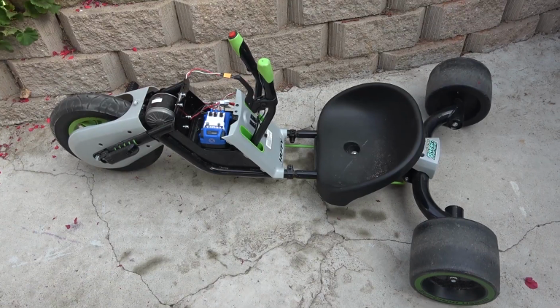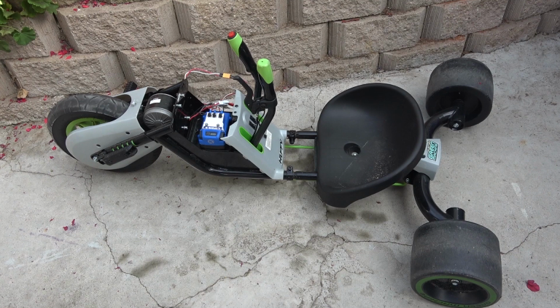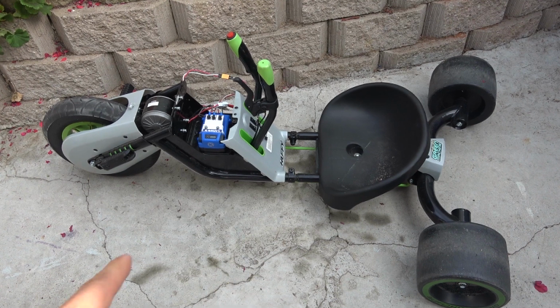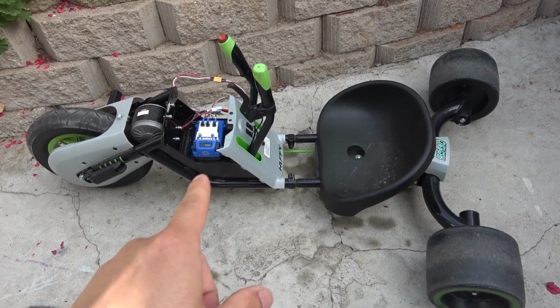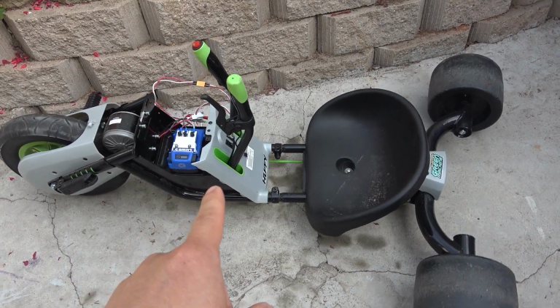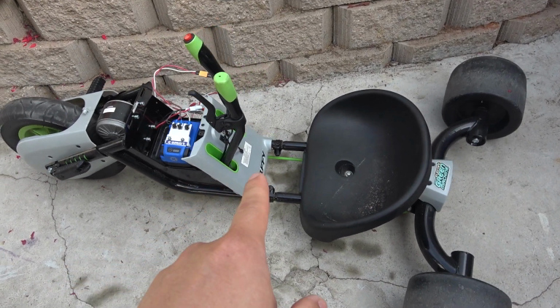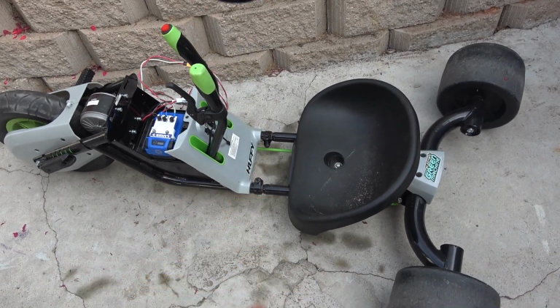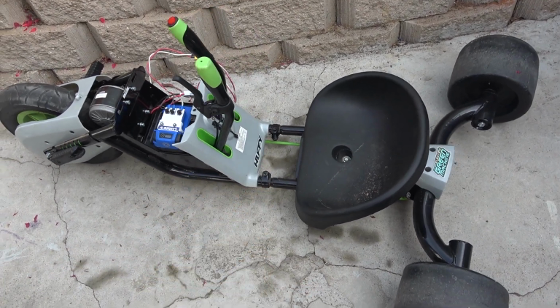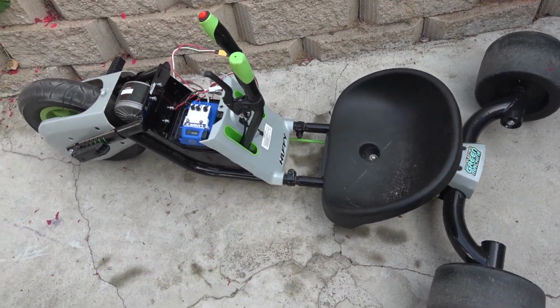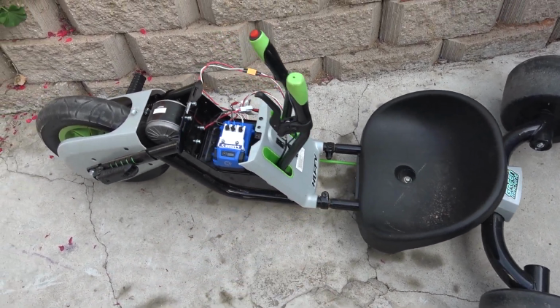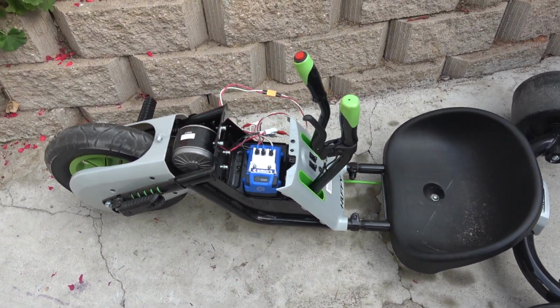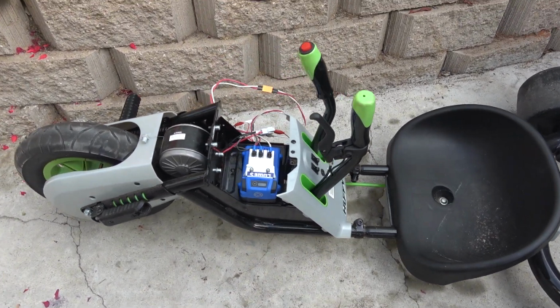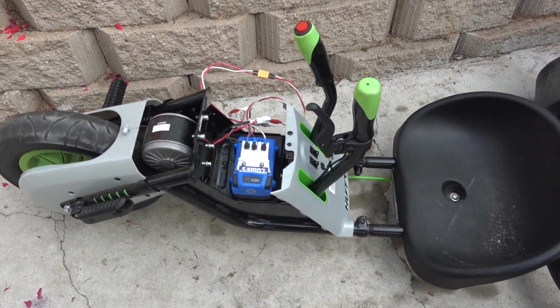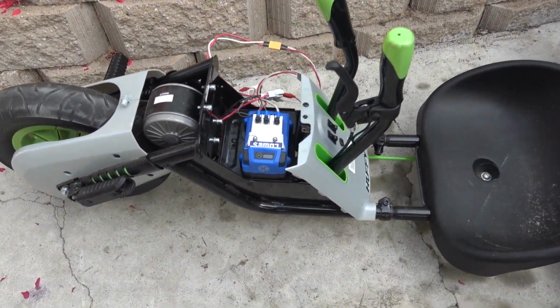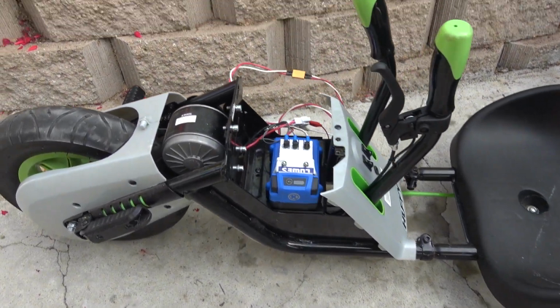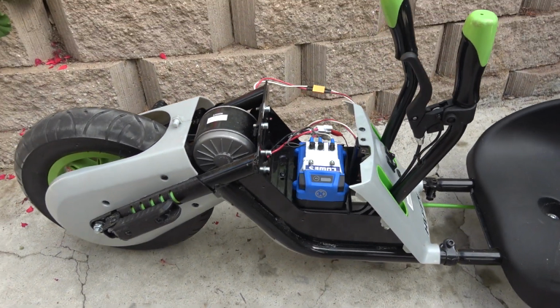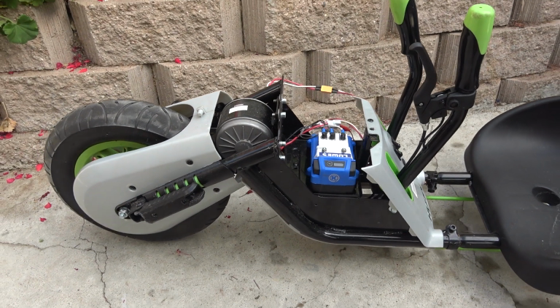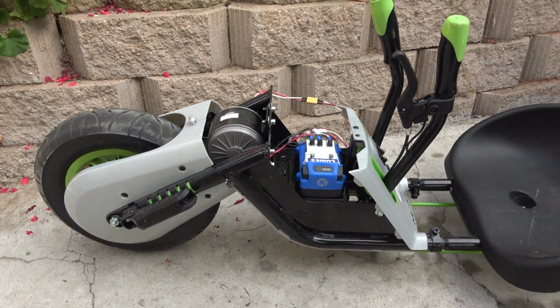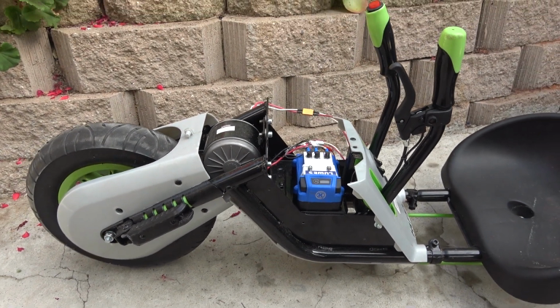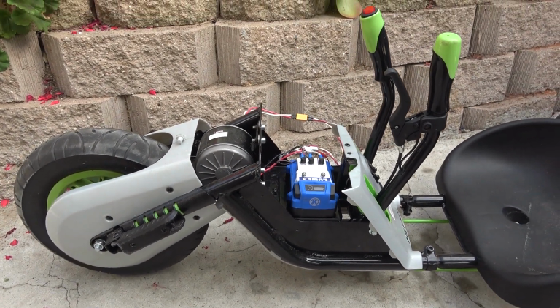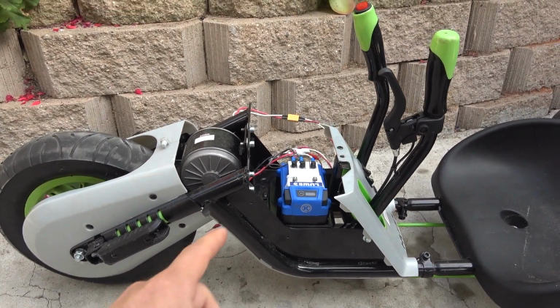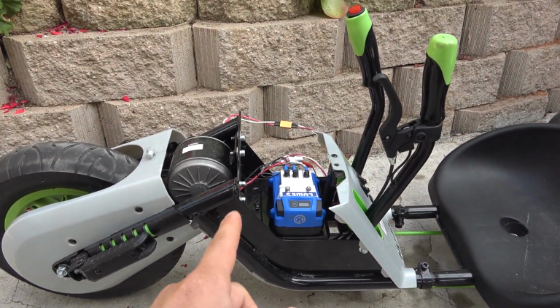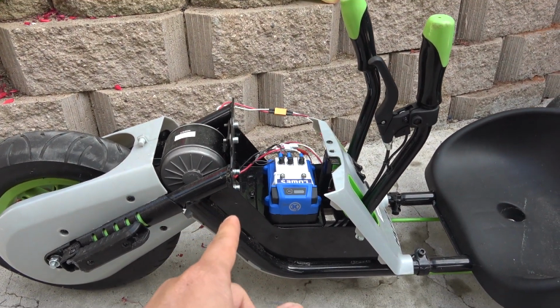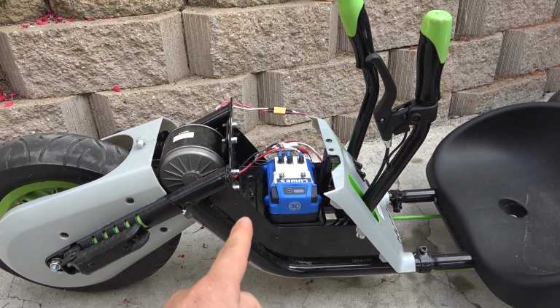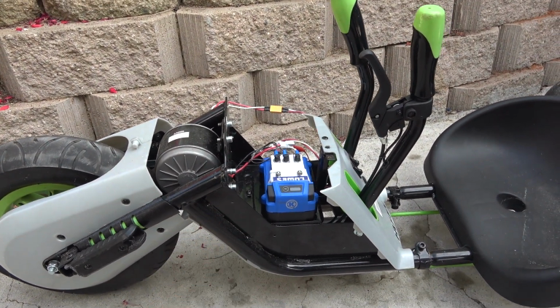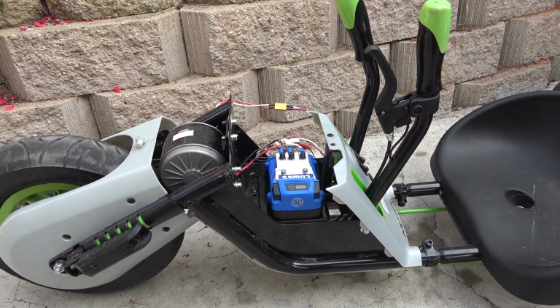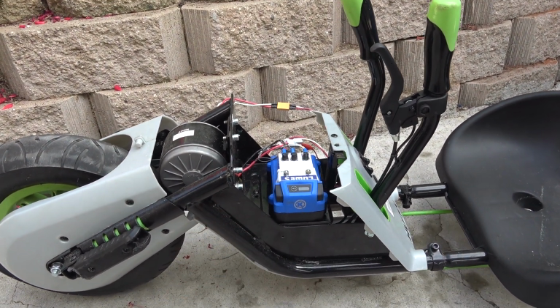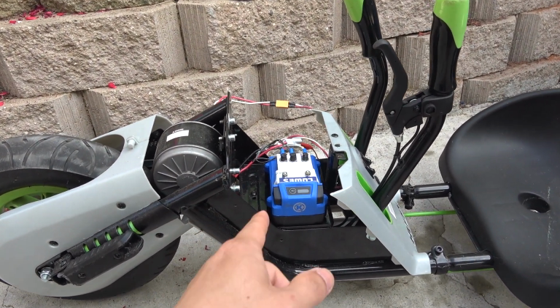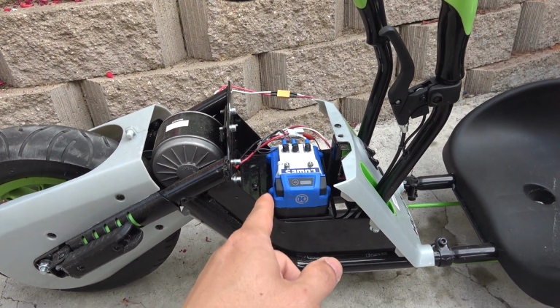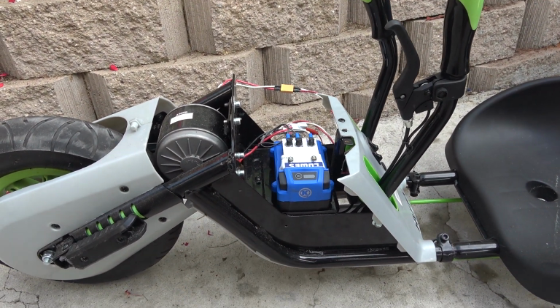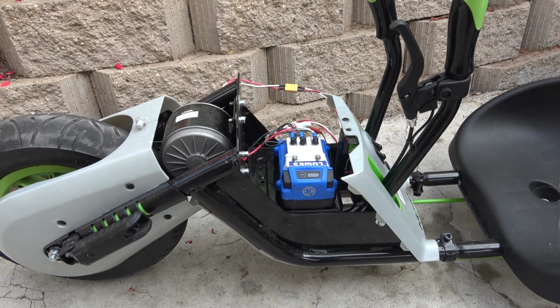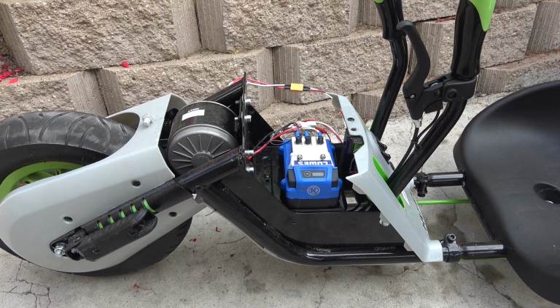Today I have a Huffey electric green machine, and it's in trouble. It's got a couple of dead batteries, so I replaced it with my Cobalt 24 volt battery.